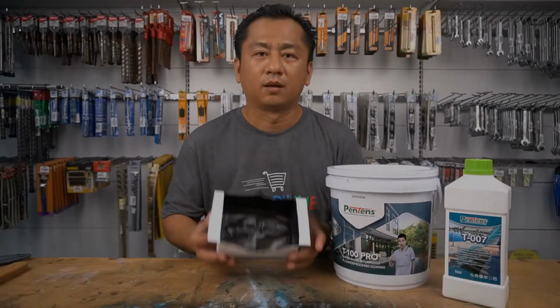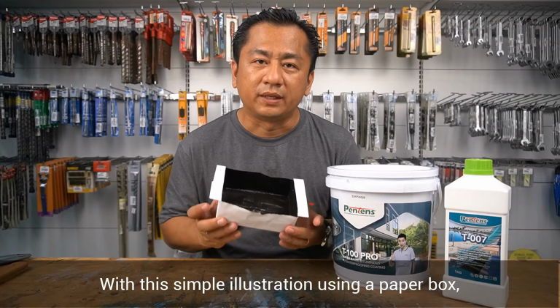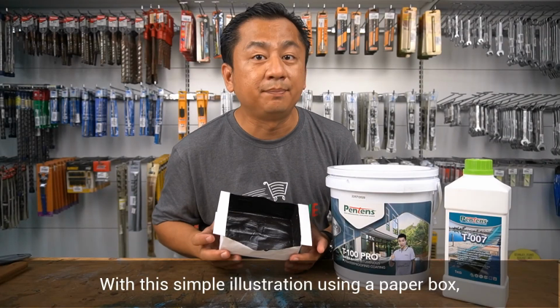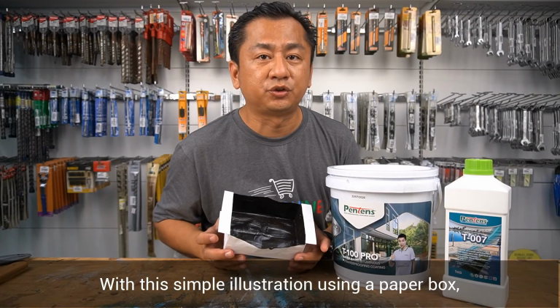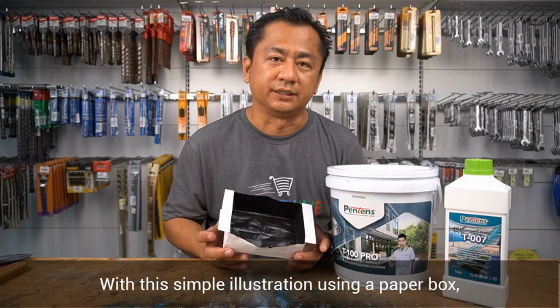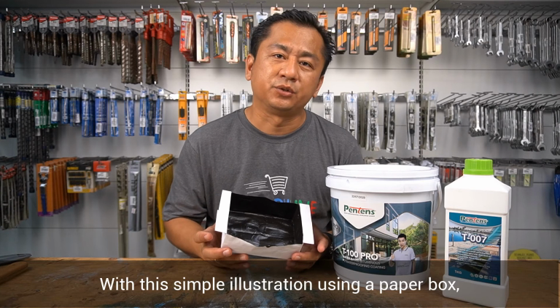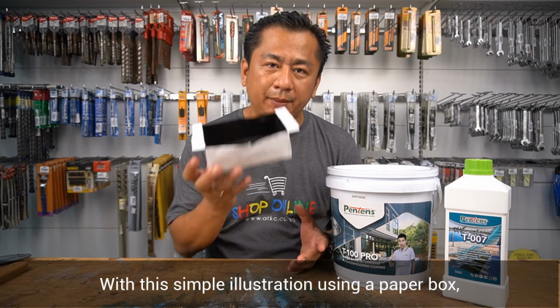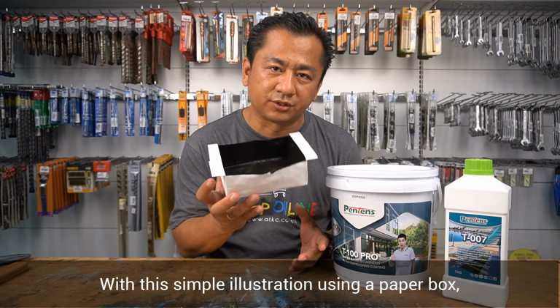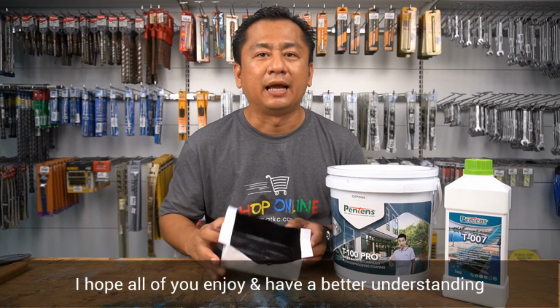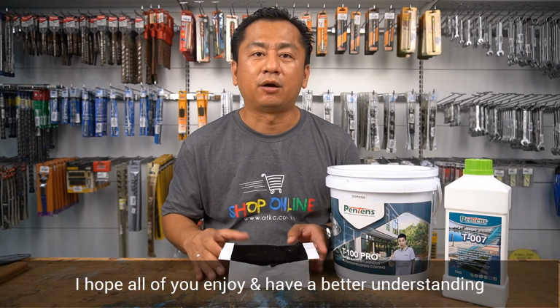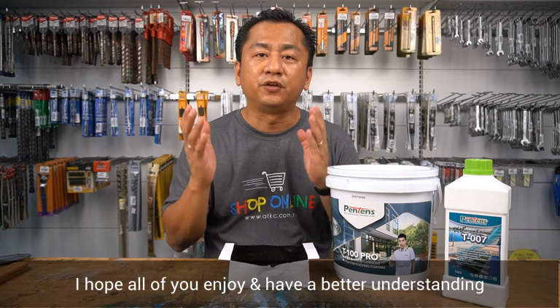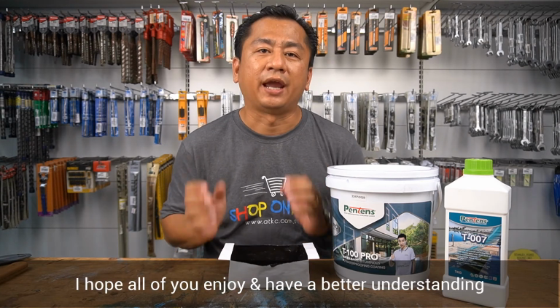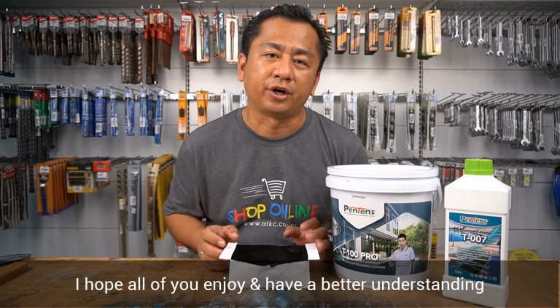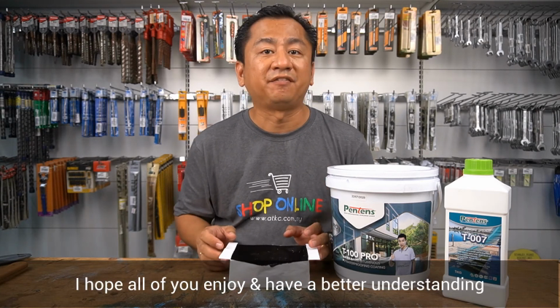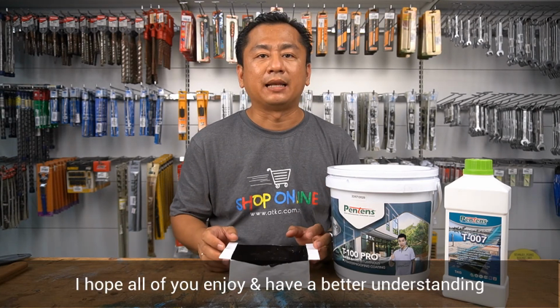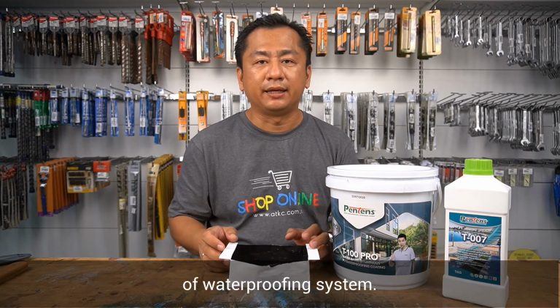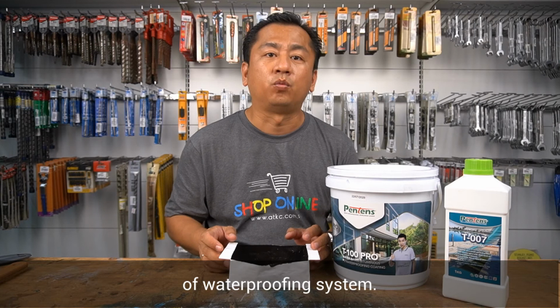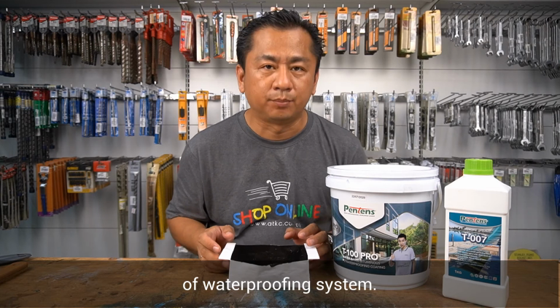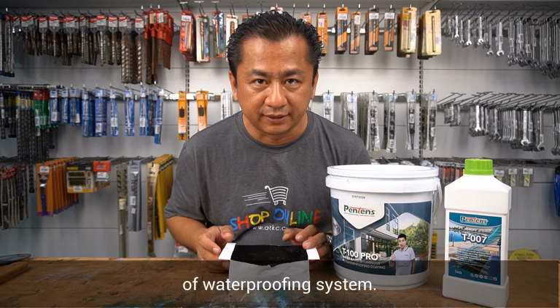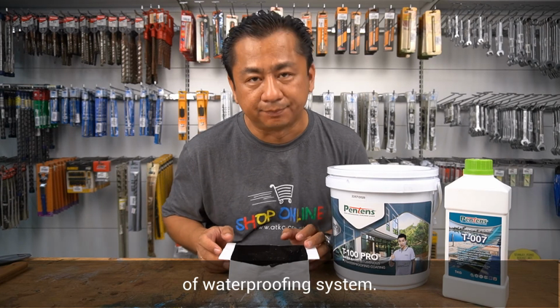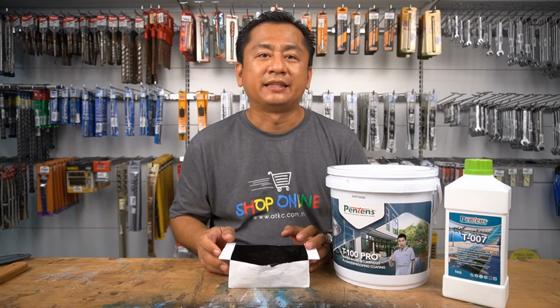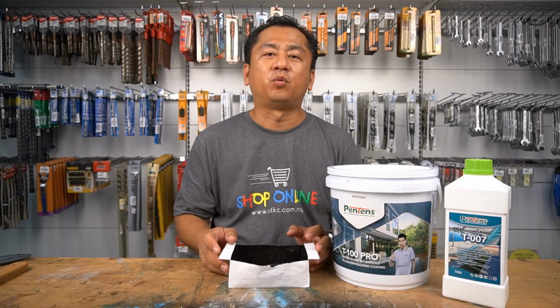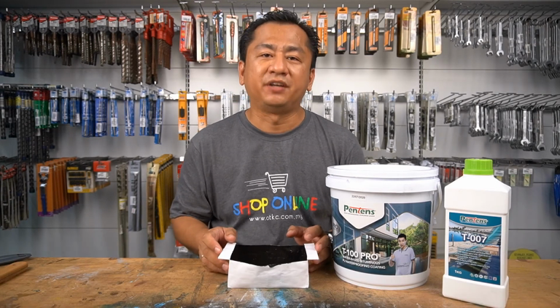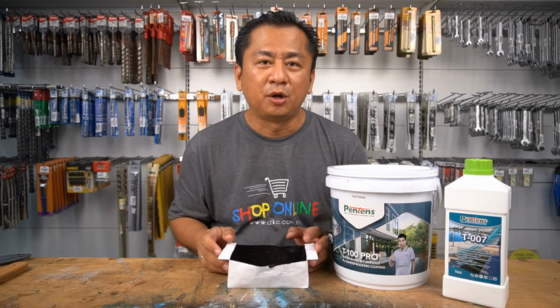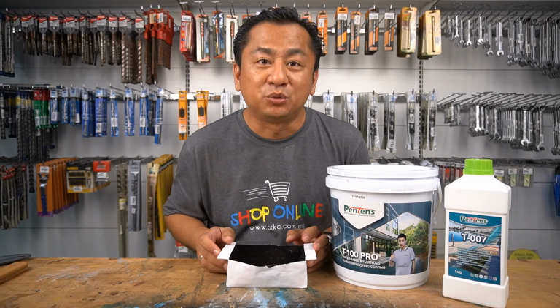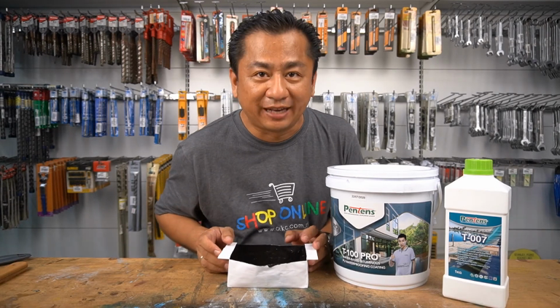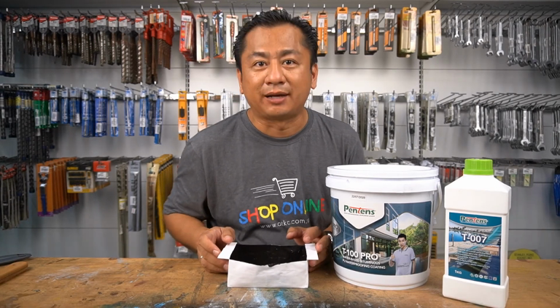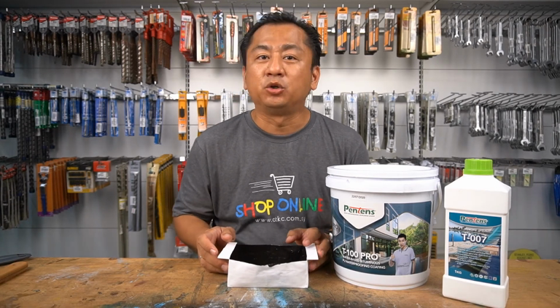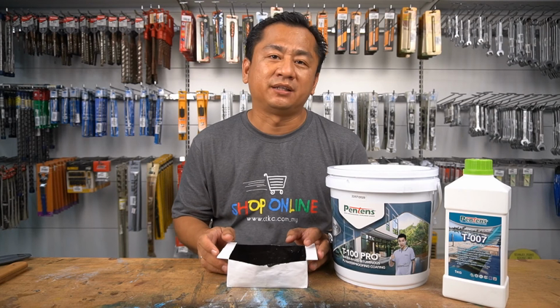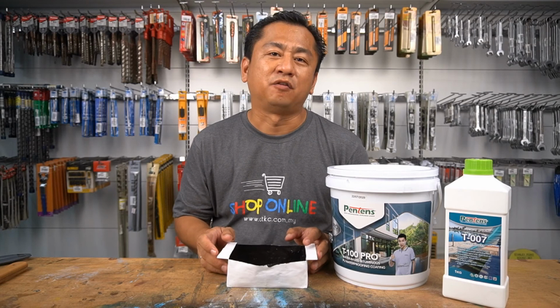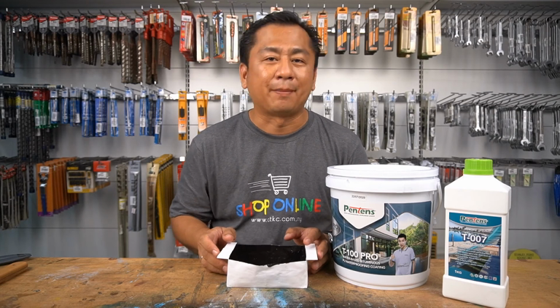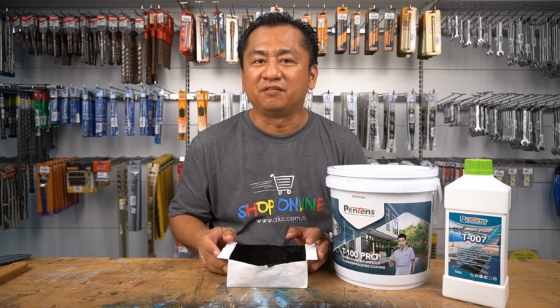With this simple illustration using a paper box, I hope that all of you enjoy and have a better understanding of the waterproofing system. Thank you for watching my video. Please do not forget to subscribe to my YouTube channel for more upcoming videos.